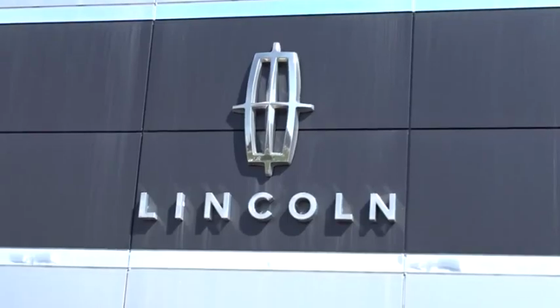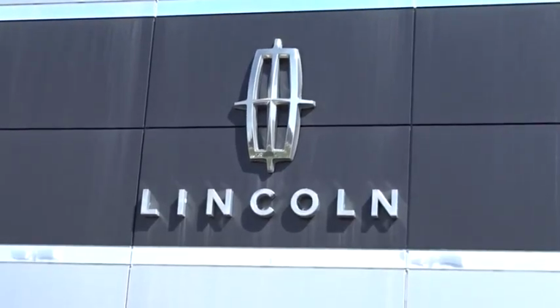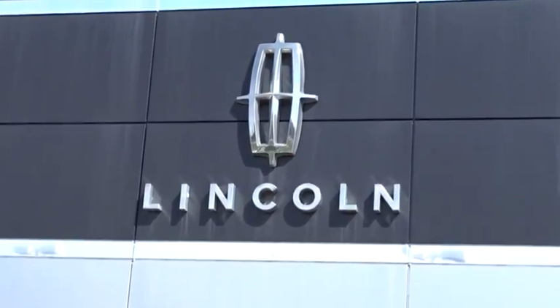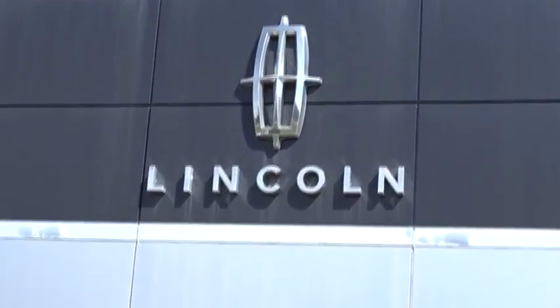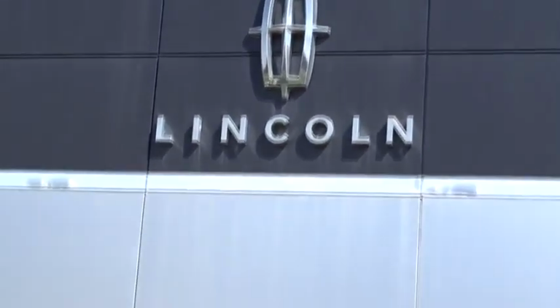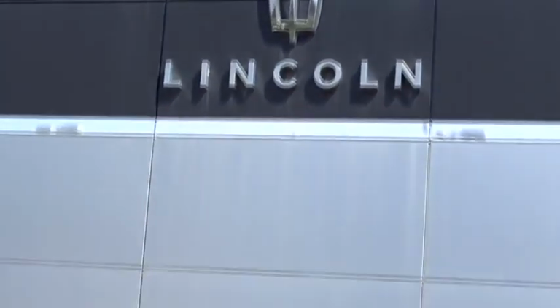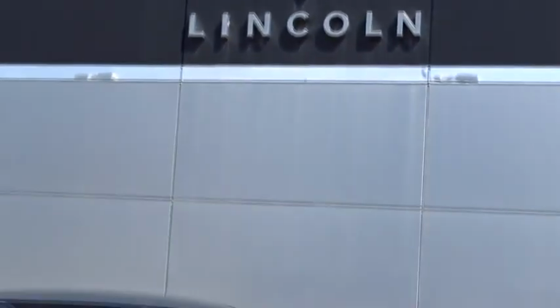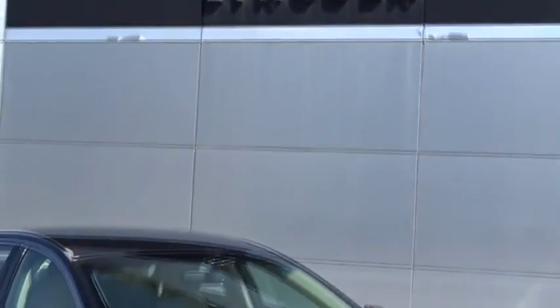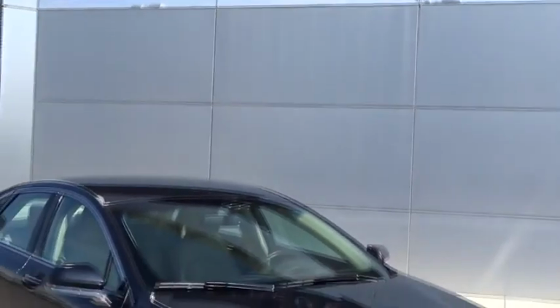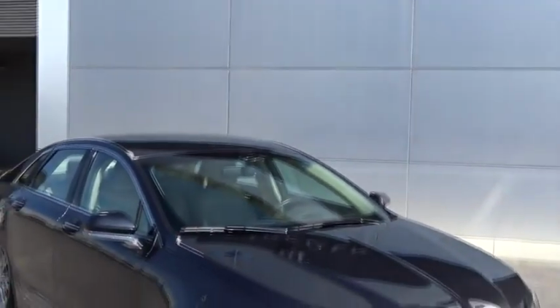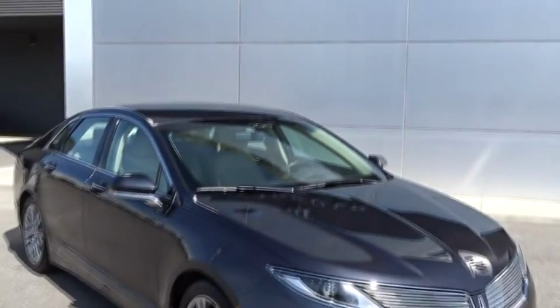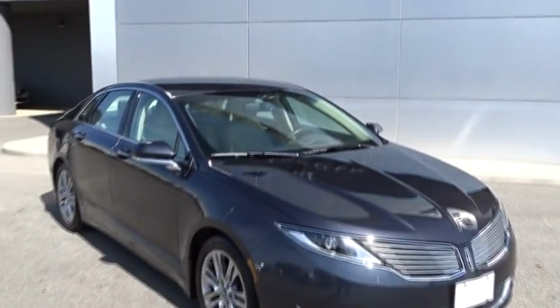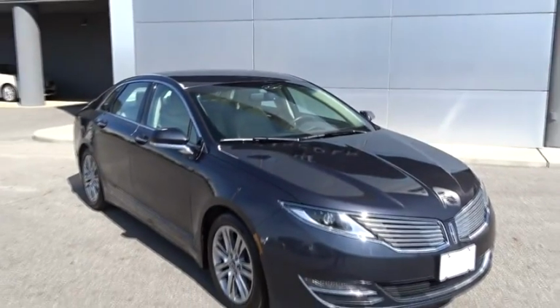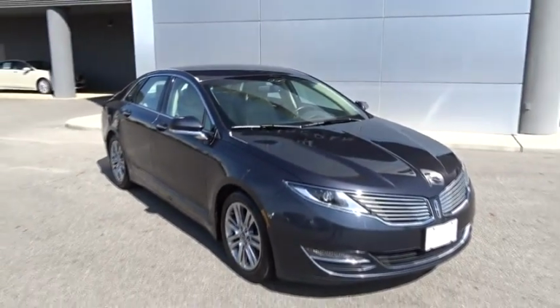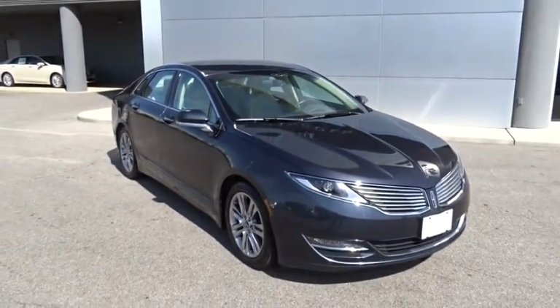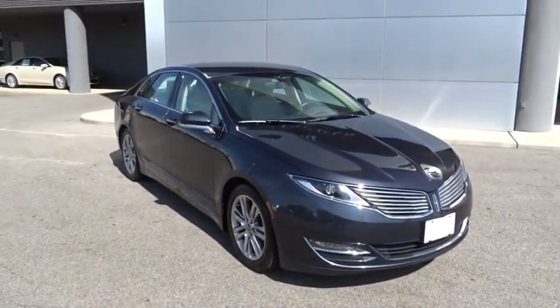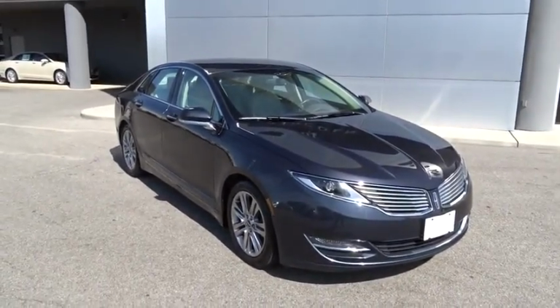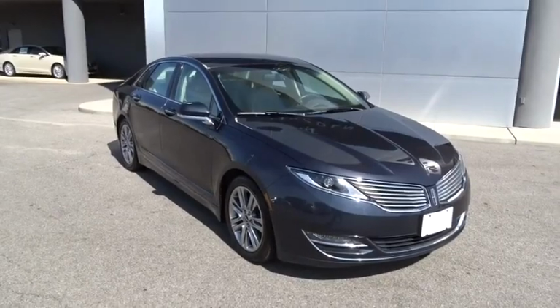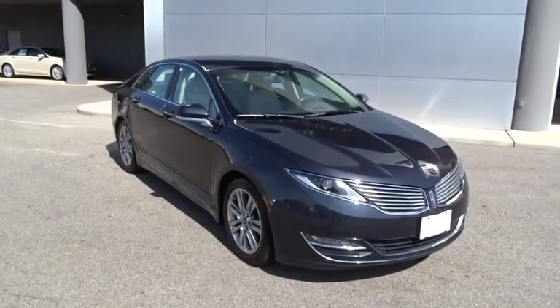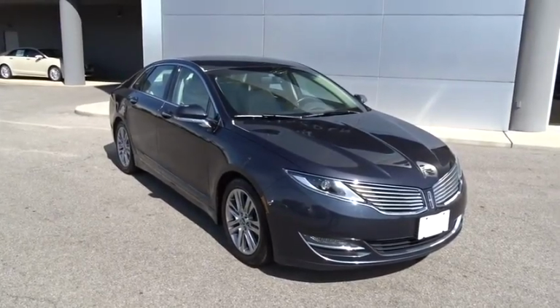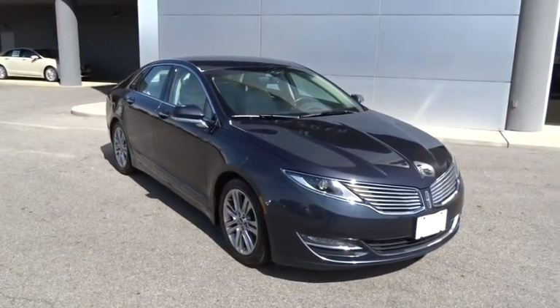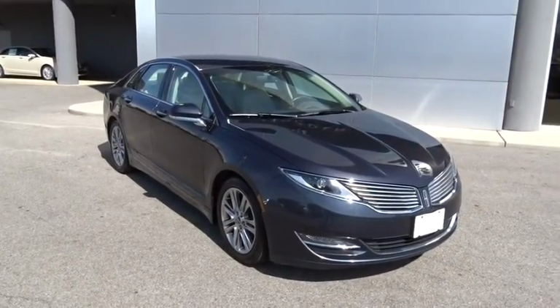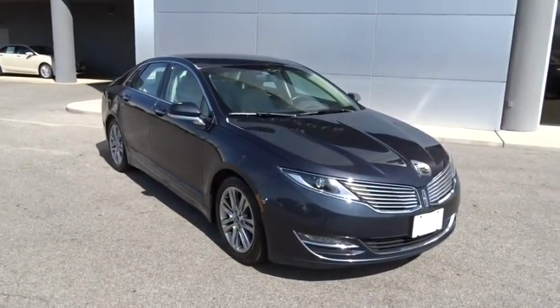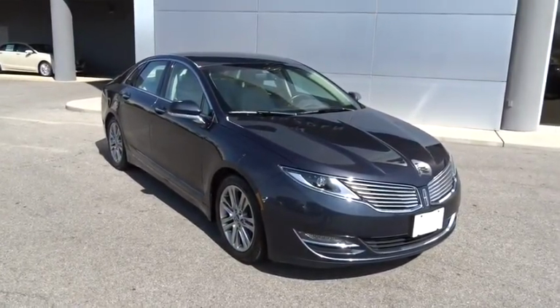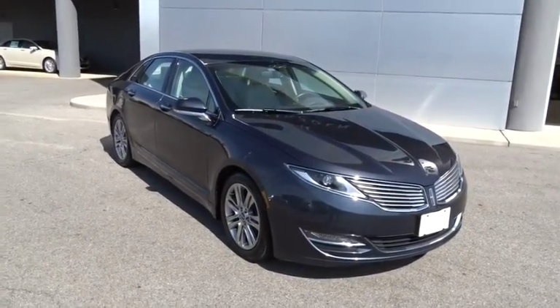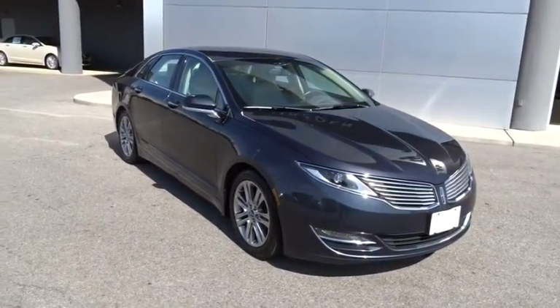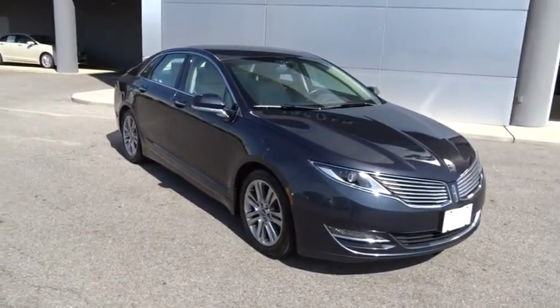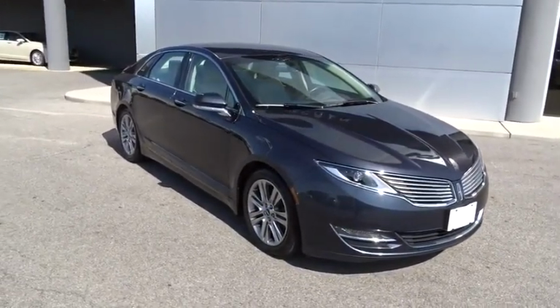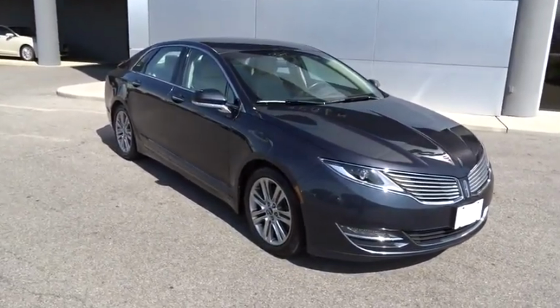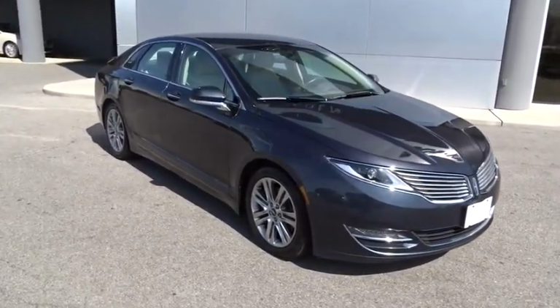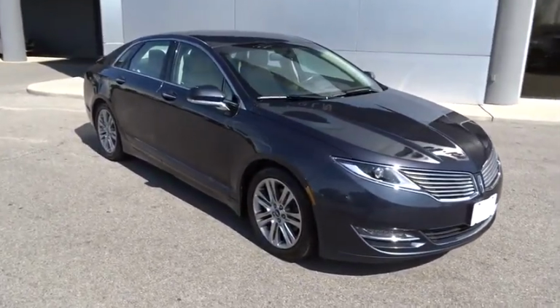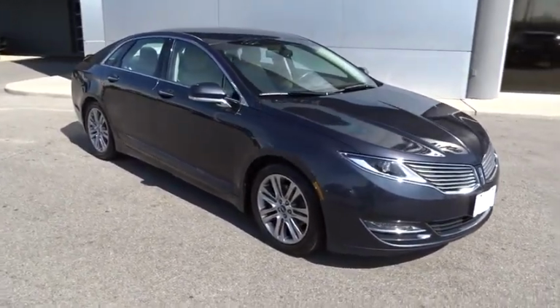The 2013 MKZ. With sharp angles, sleek lines, and a sculpted body, the Lincoln MKZ has an impressive stance and a dynamic design.